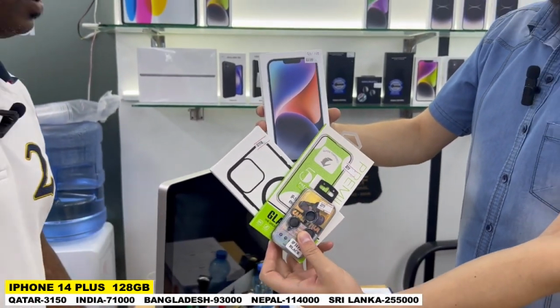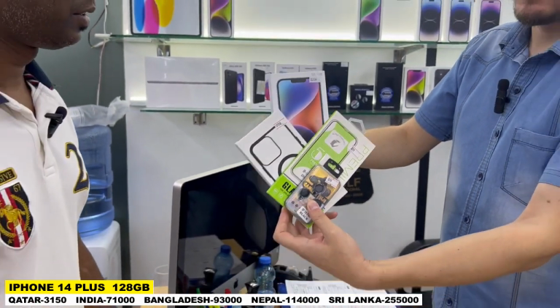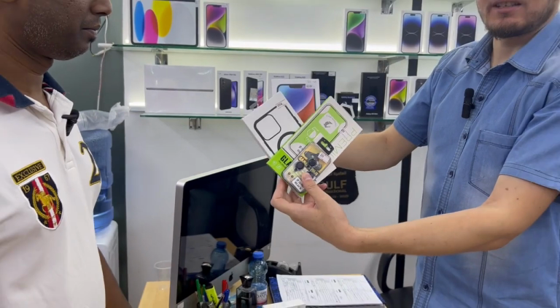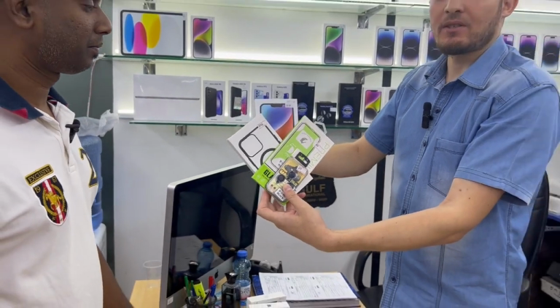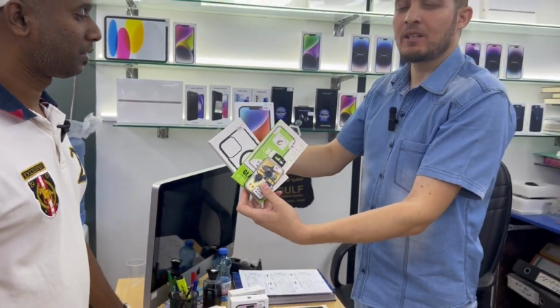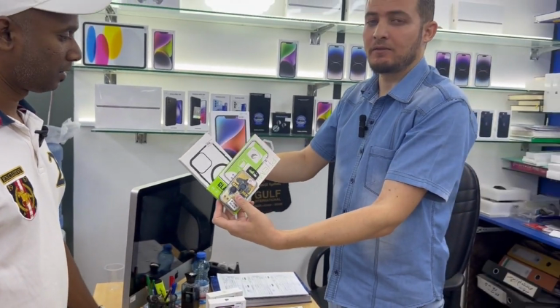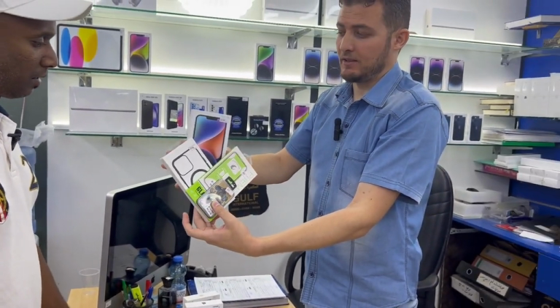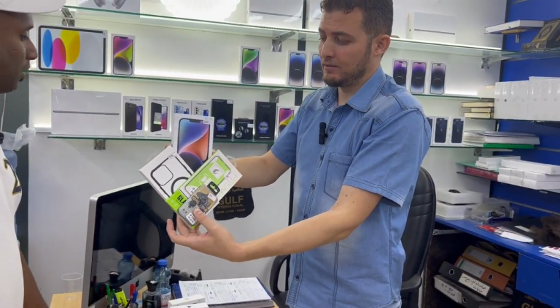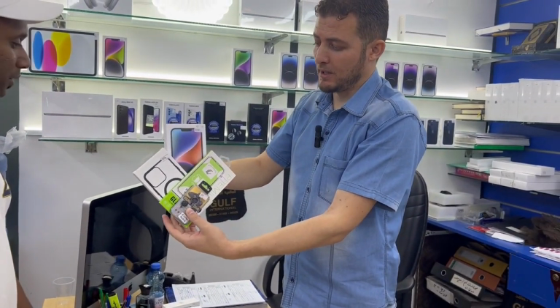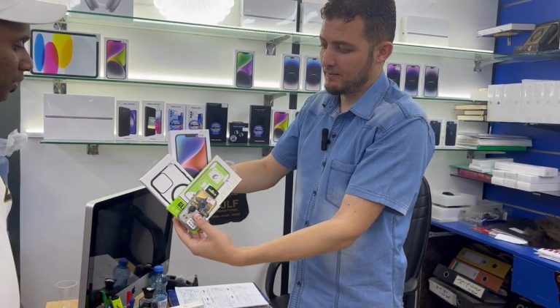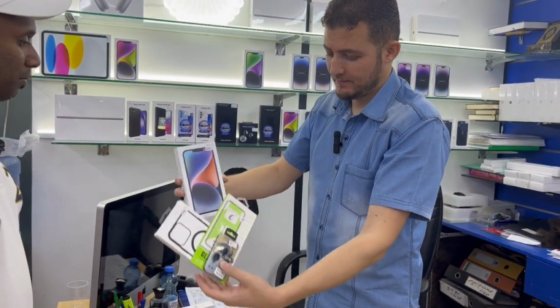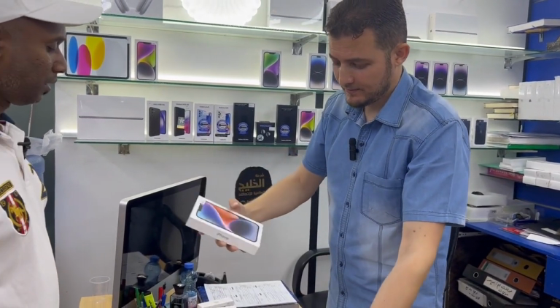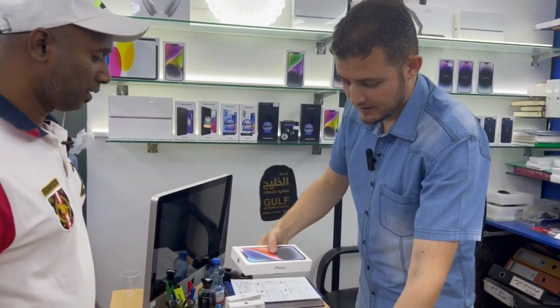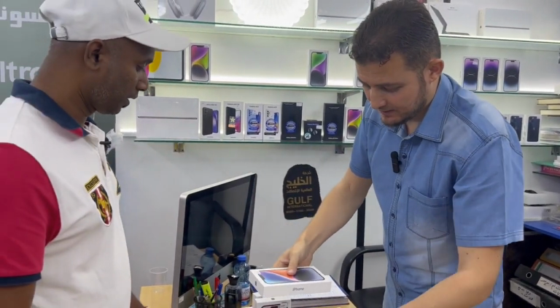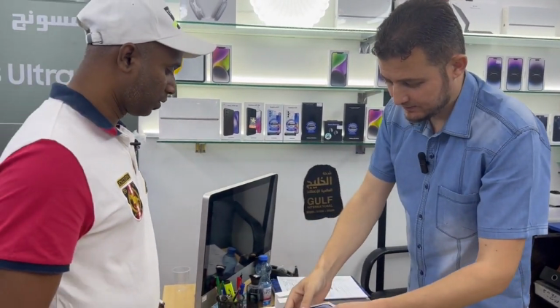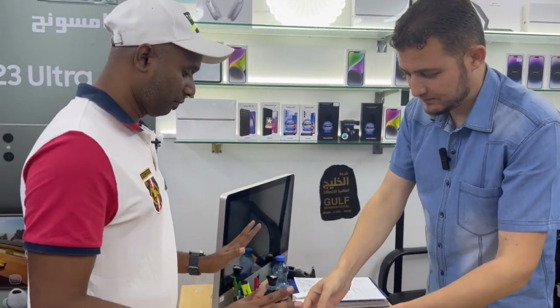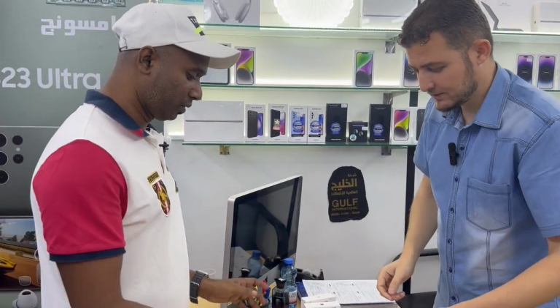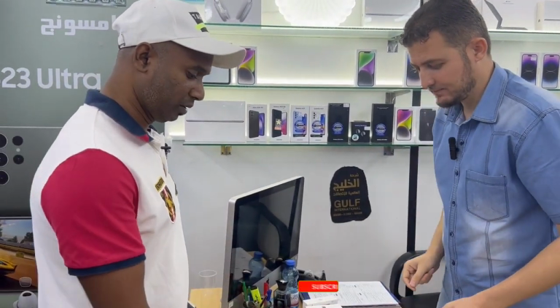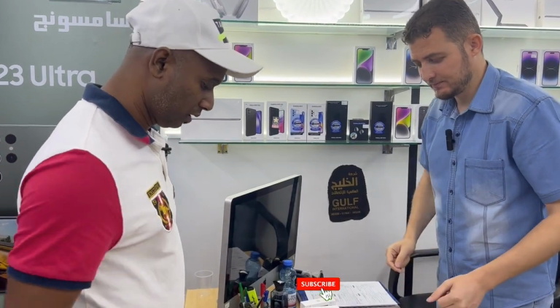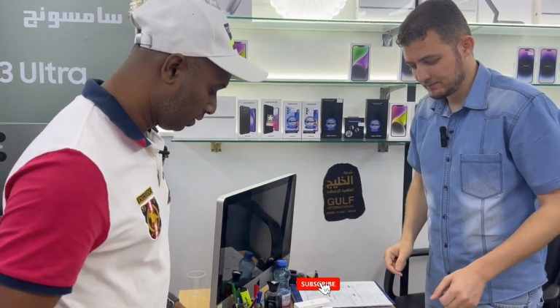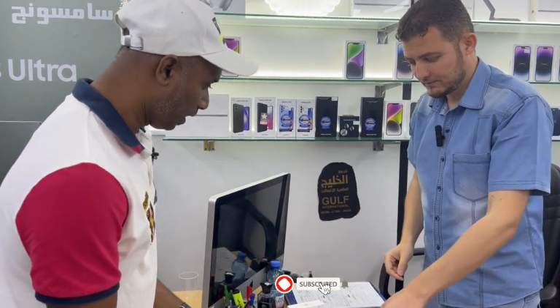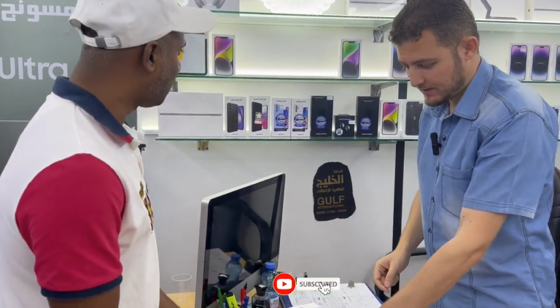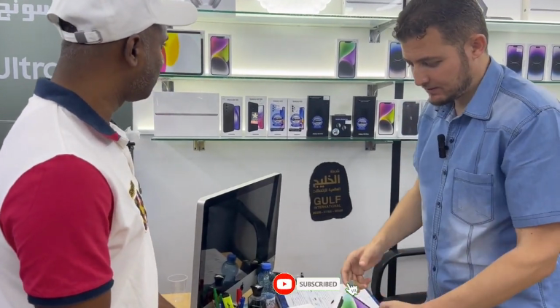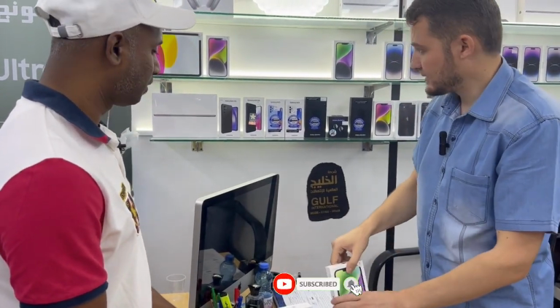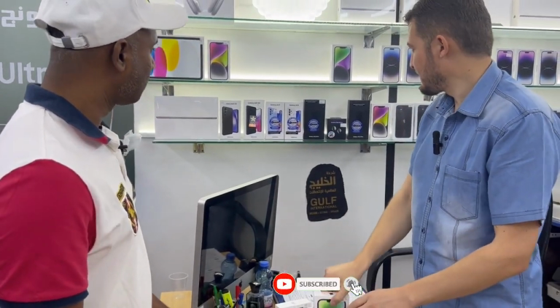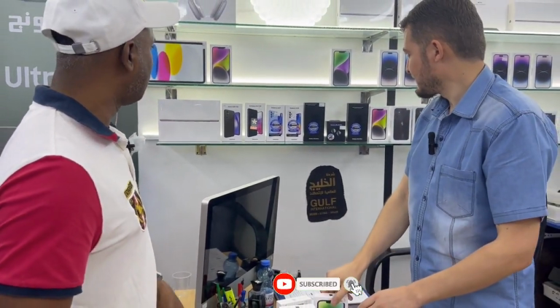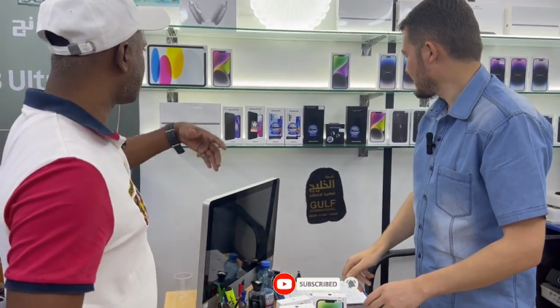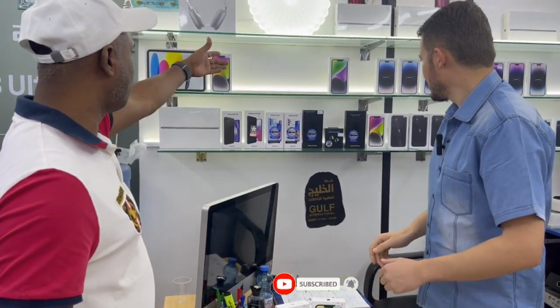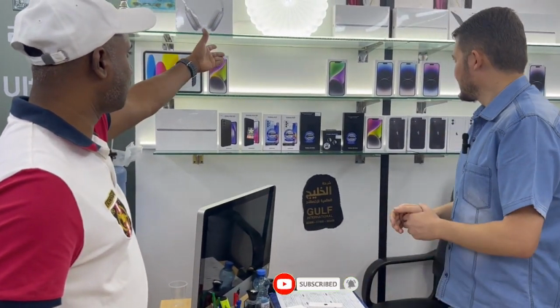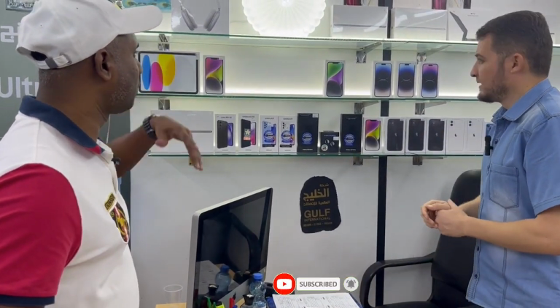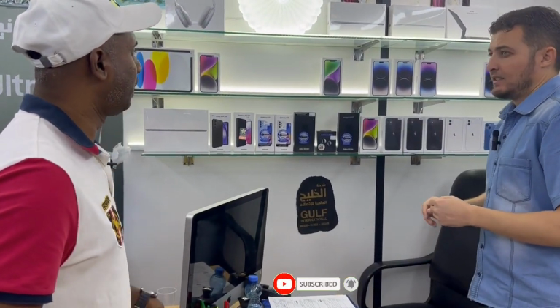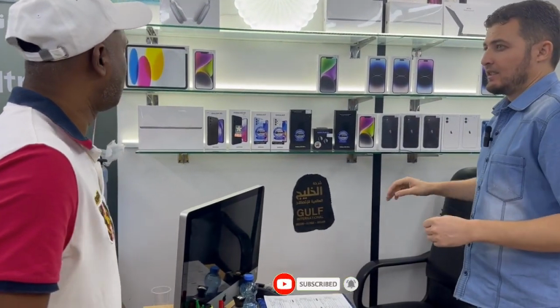iPhone 14 Plus — 3,150 Riyal. Awesome, that's good. Just show me what other models we have now.